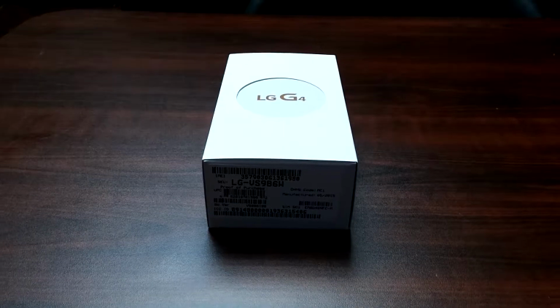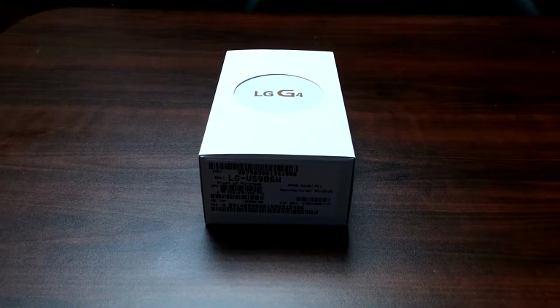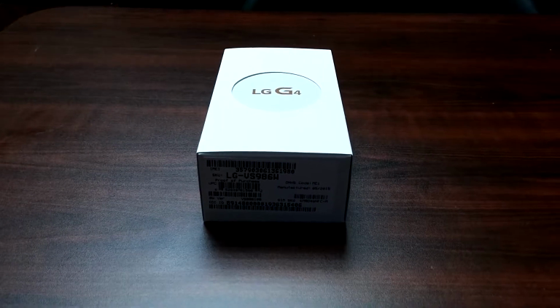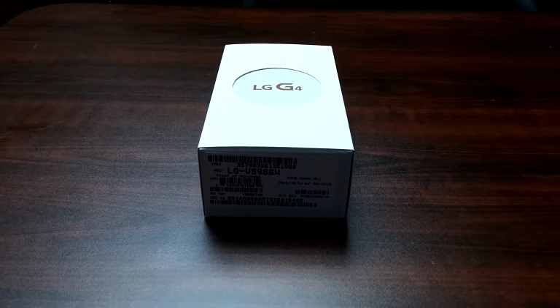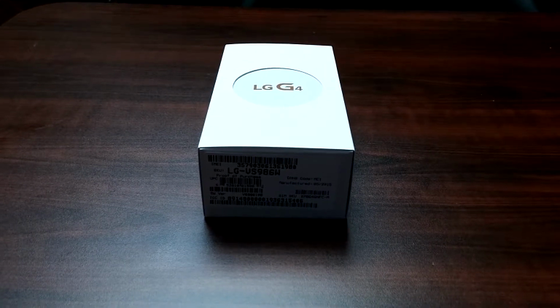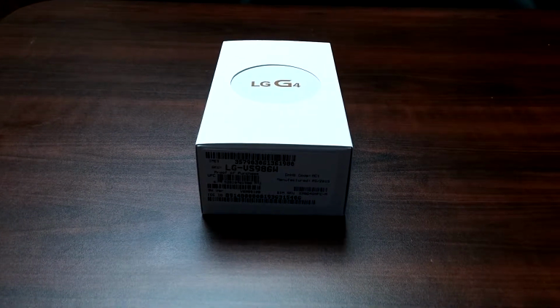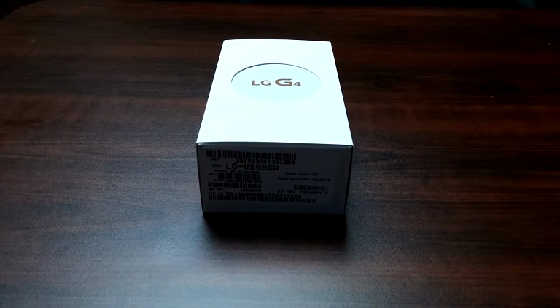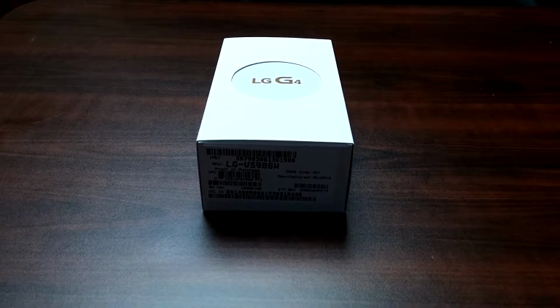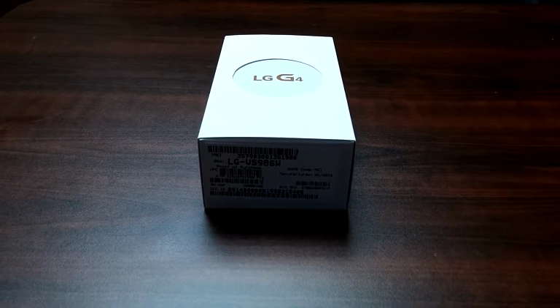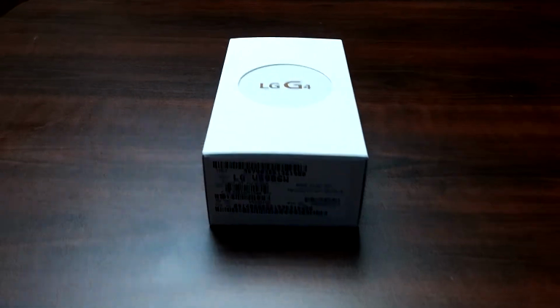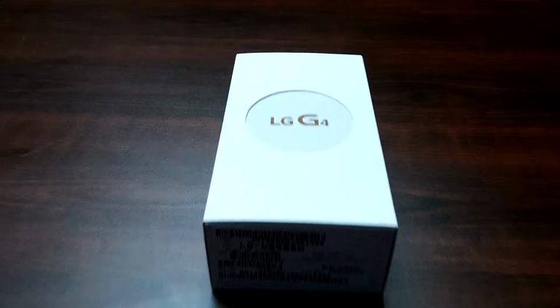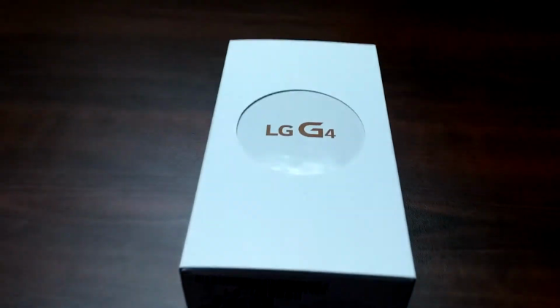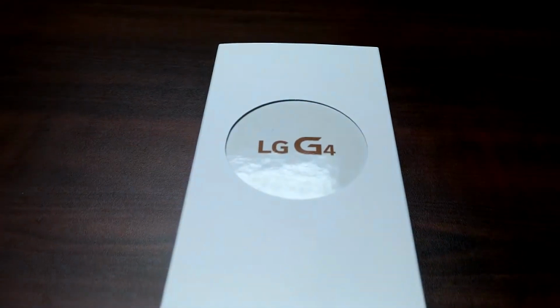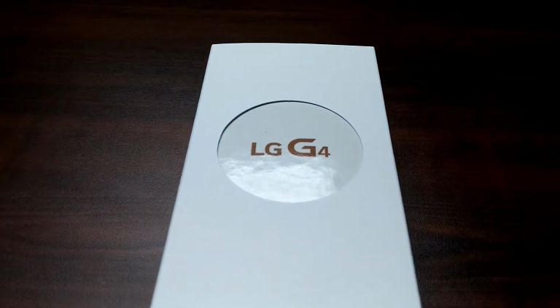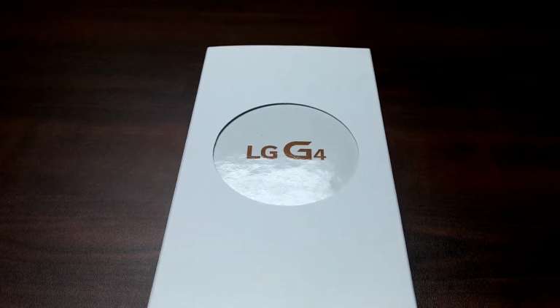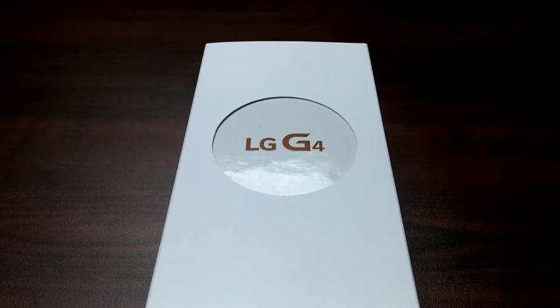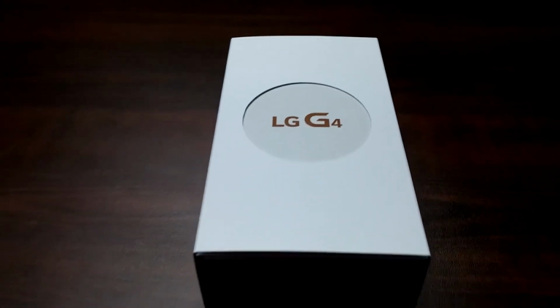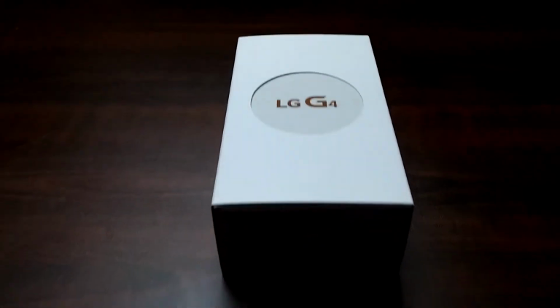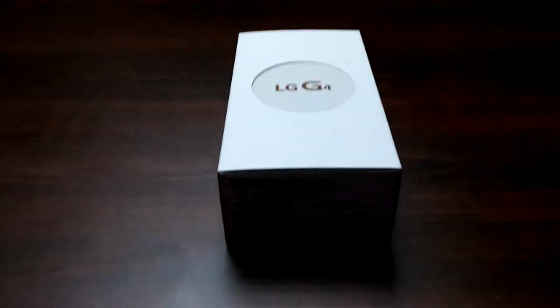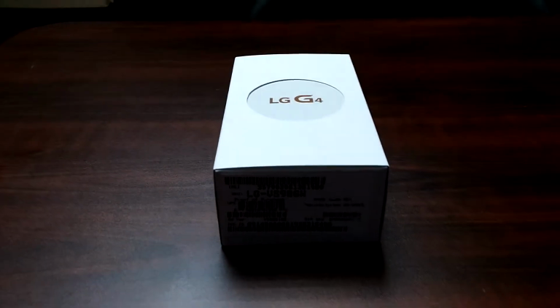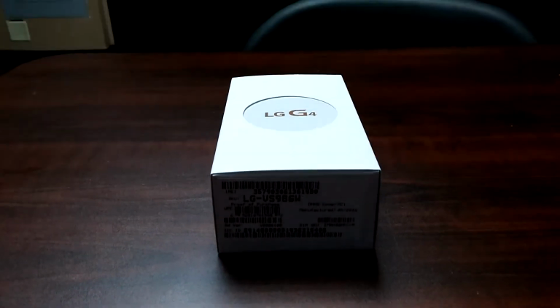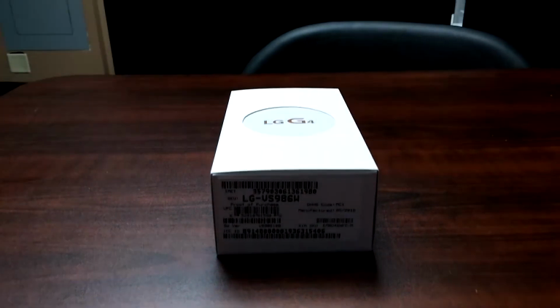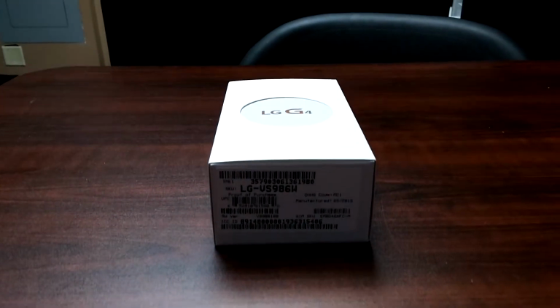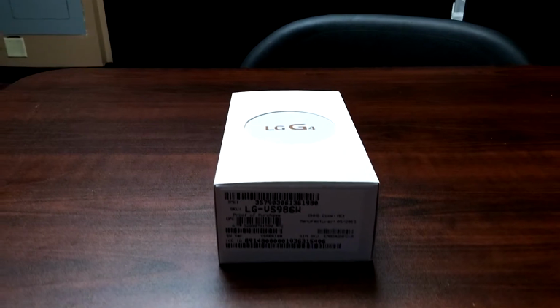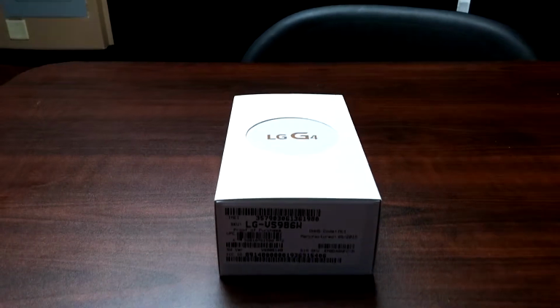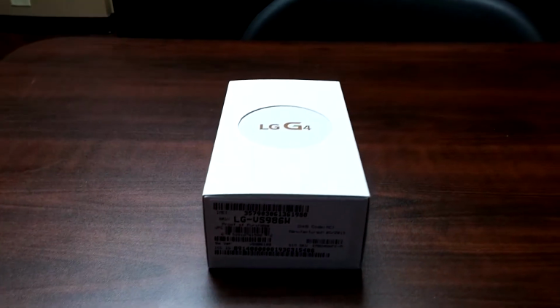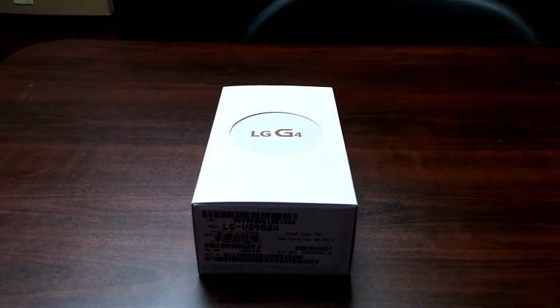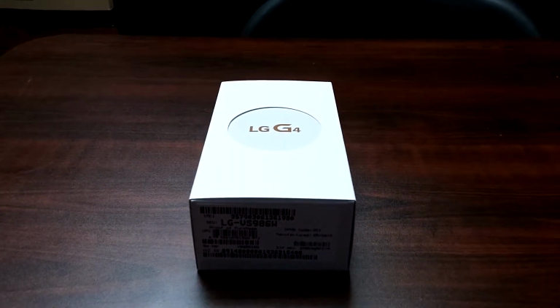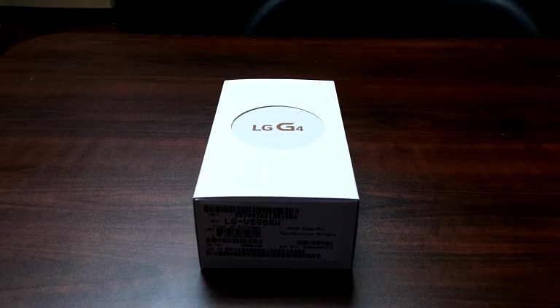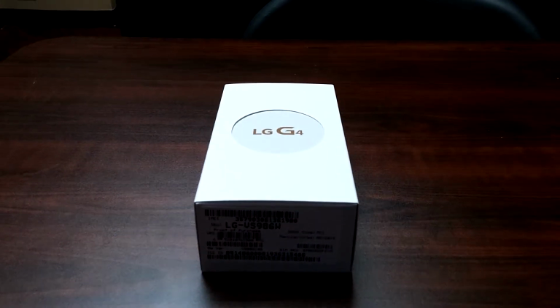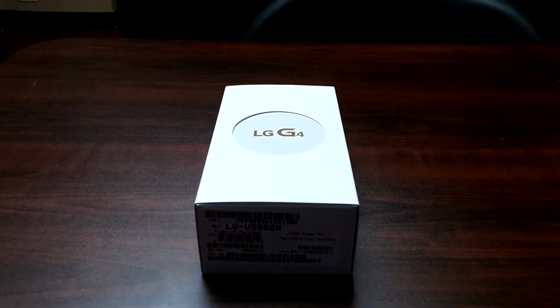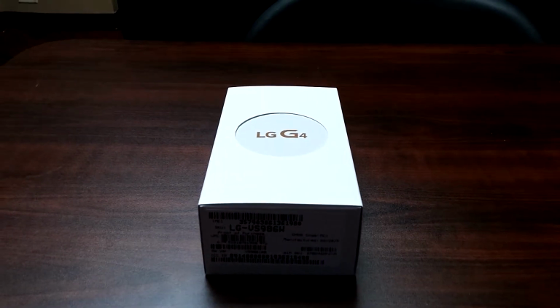Today we're going to go ahead and unbox the LG G4. Verizon is having a great offer on them, so let me go ahead and take it out of the box for you.